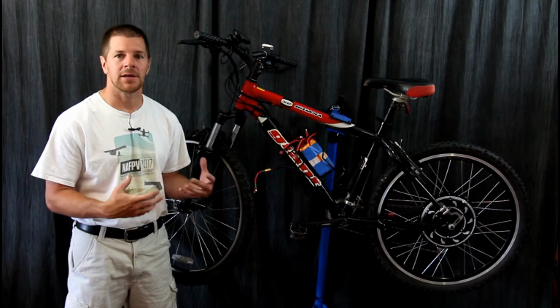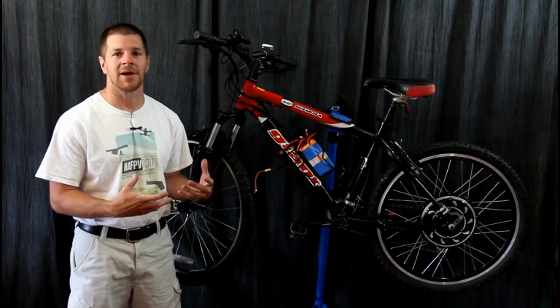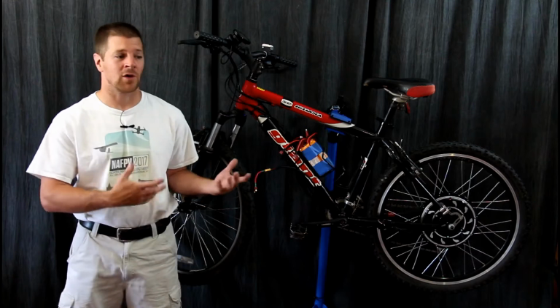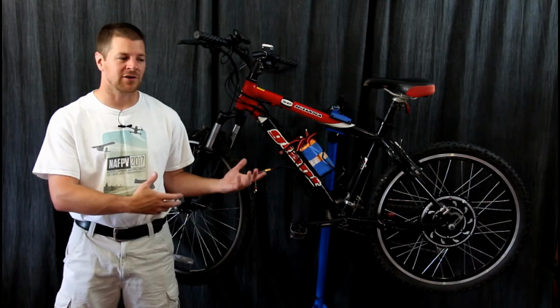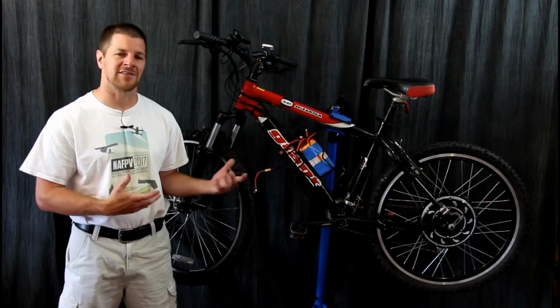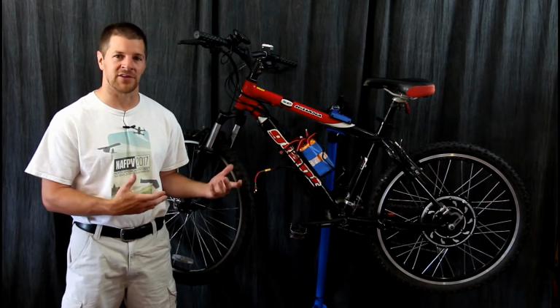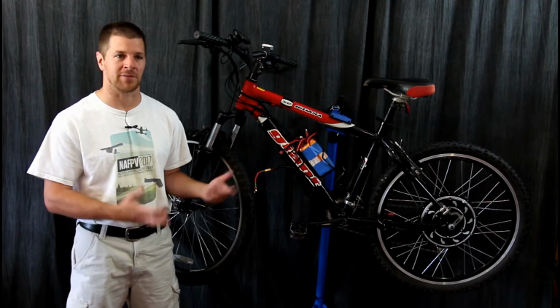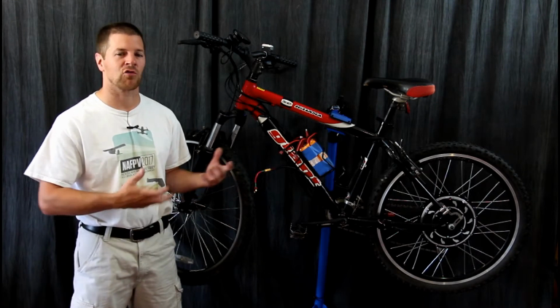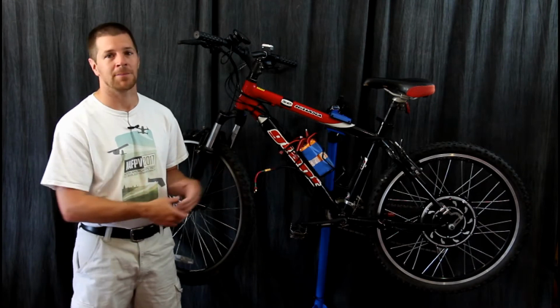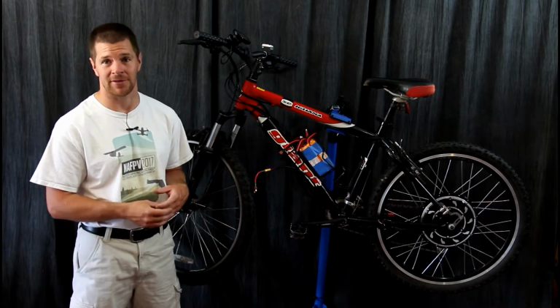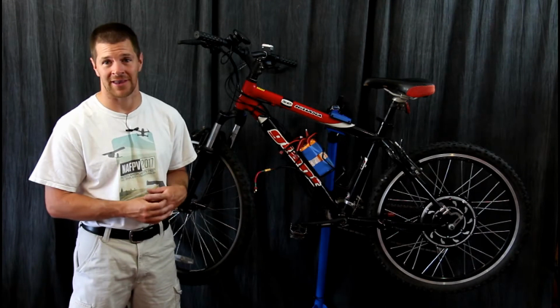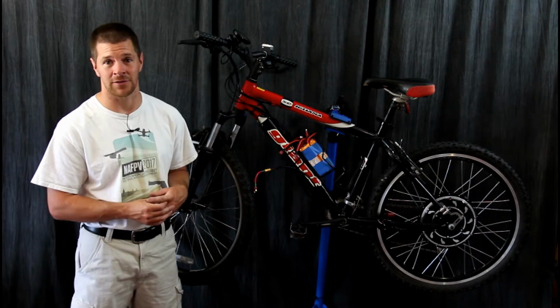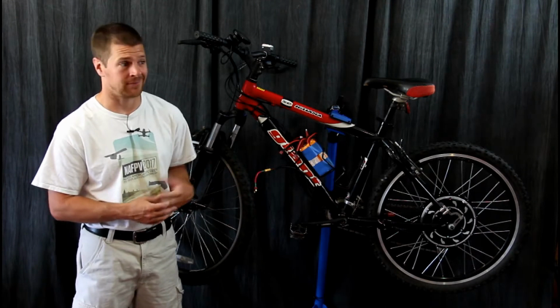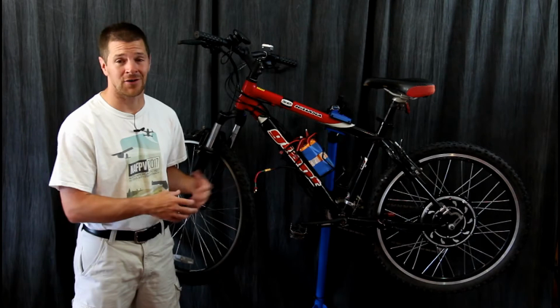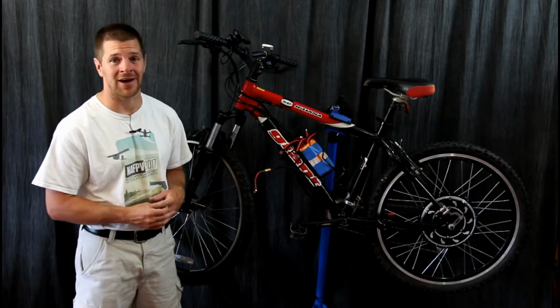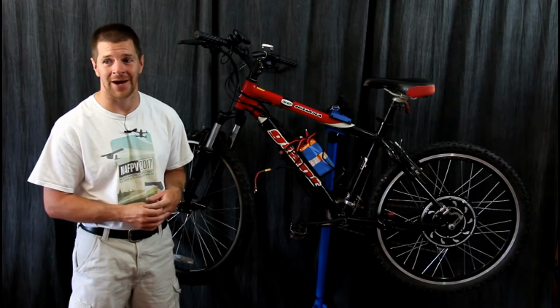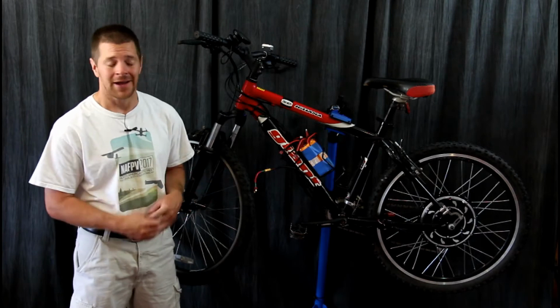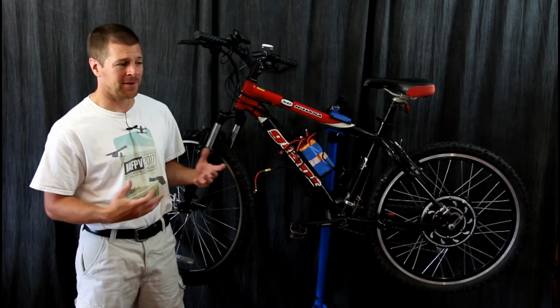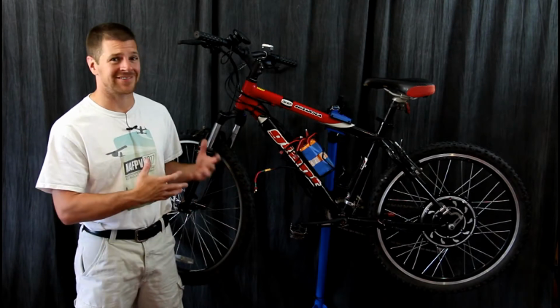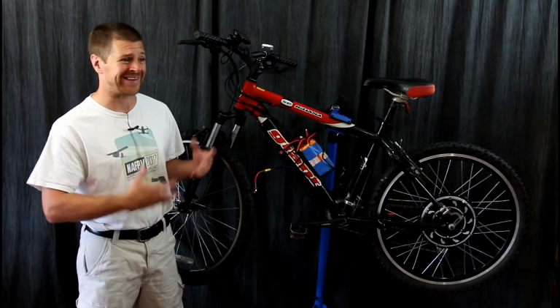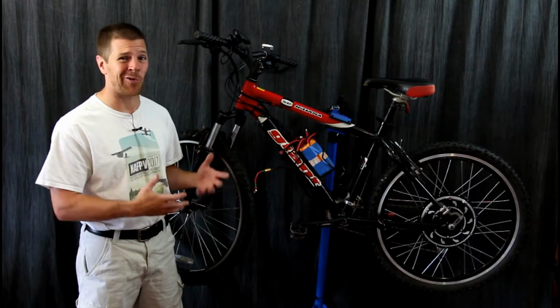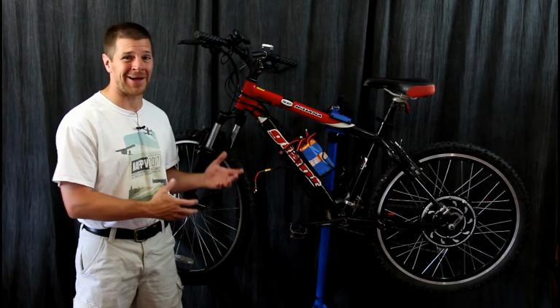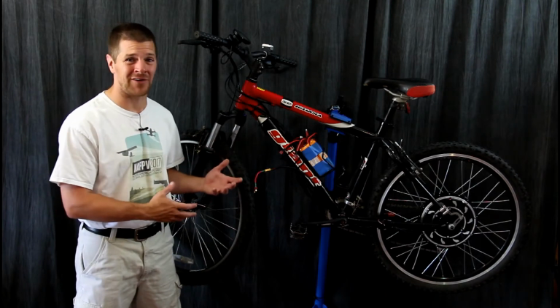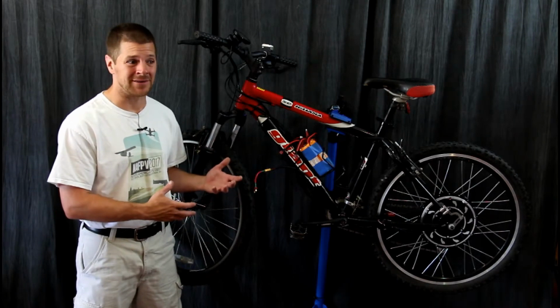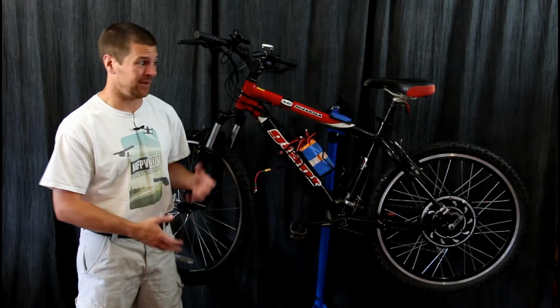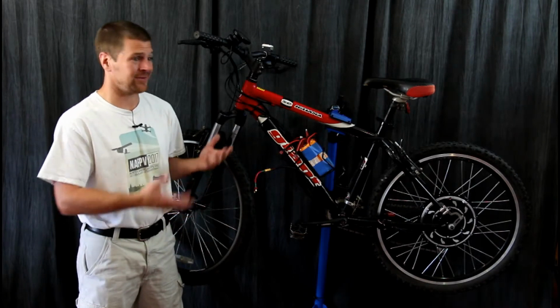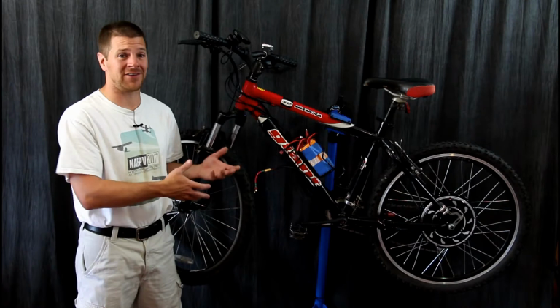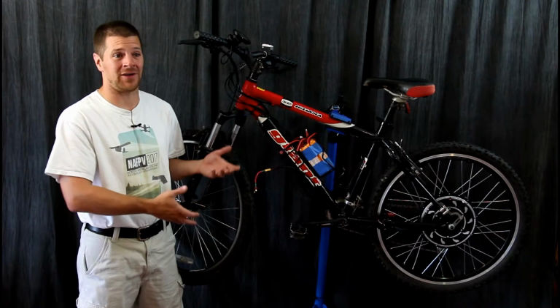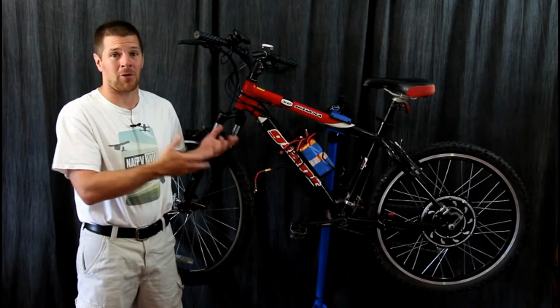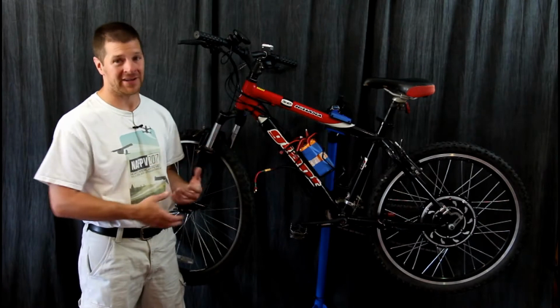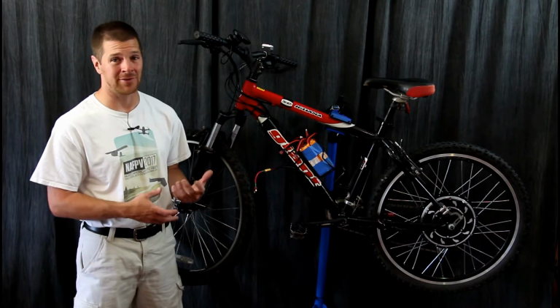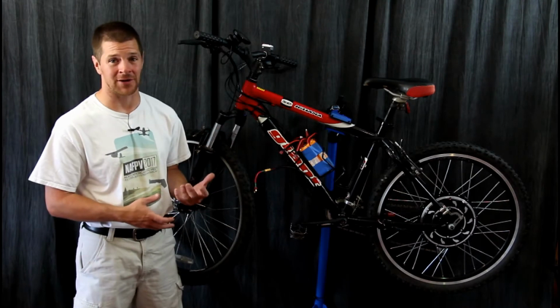E-bikes, or electrically assisted bicycles, have become incredibly popular over the last few years. And it's no surprise why — they make bicycling not only a lot more fun, but they turn bicycles into a more practical commuter vehicle.